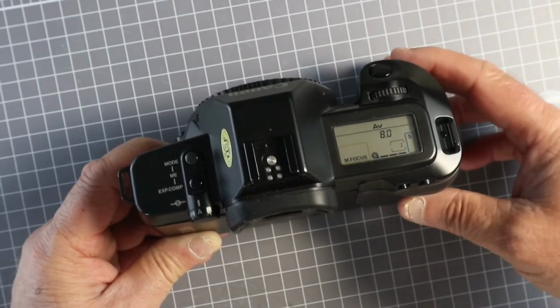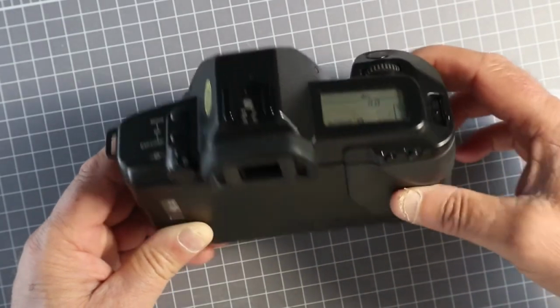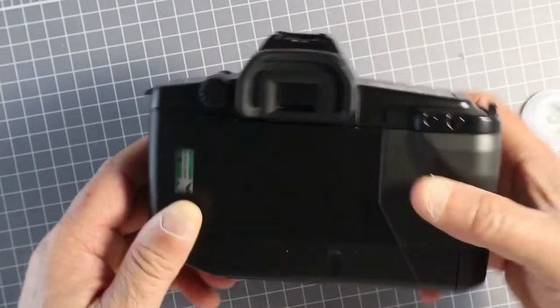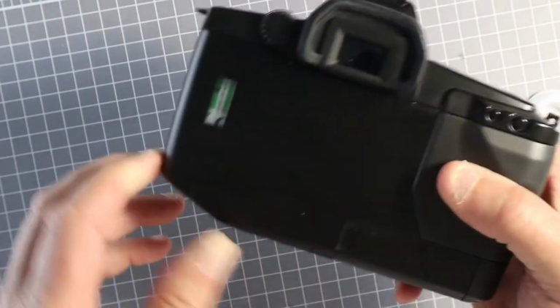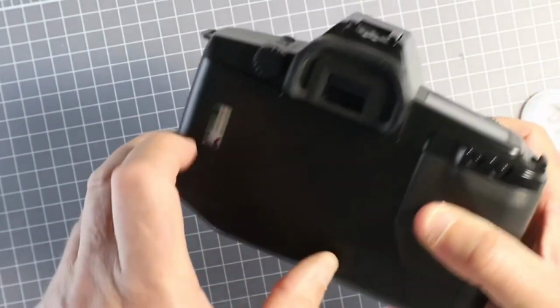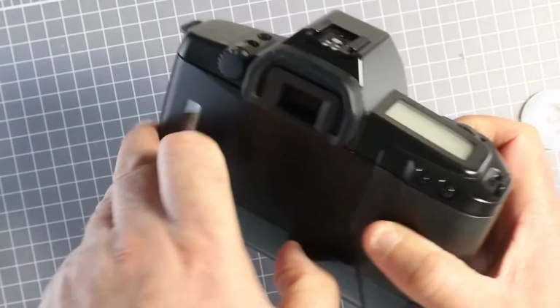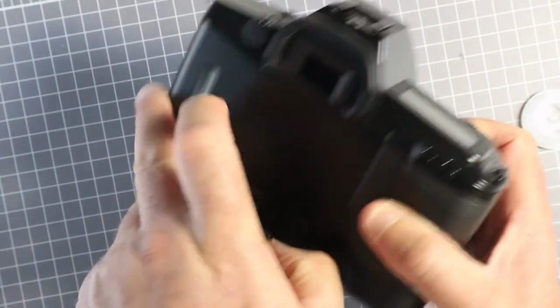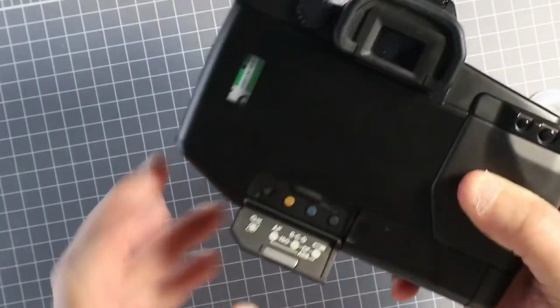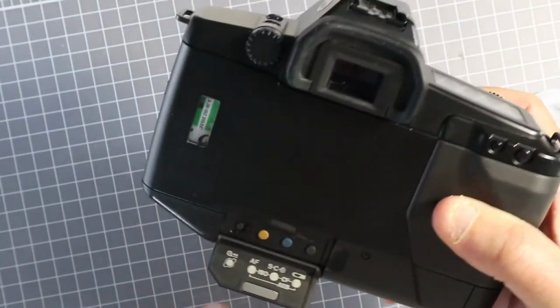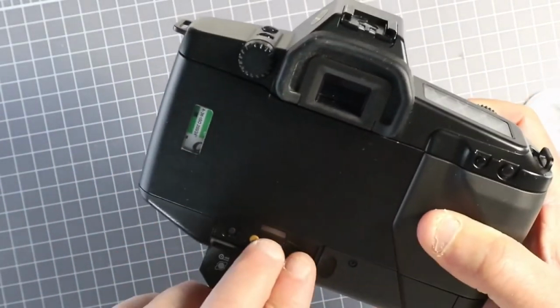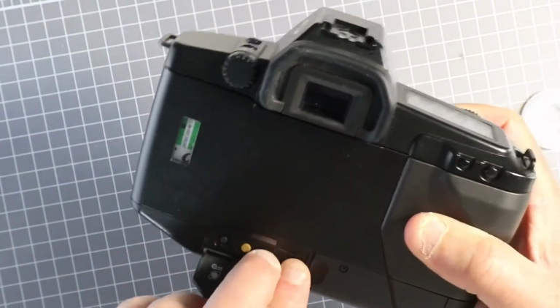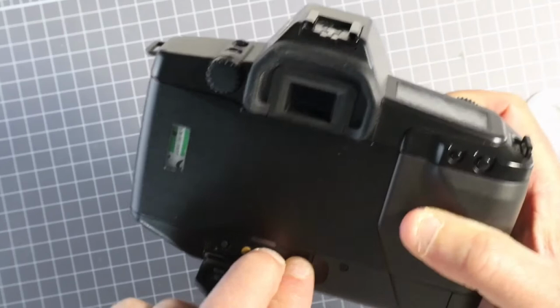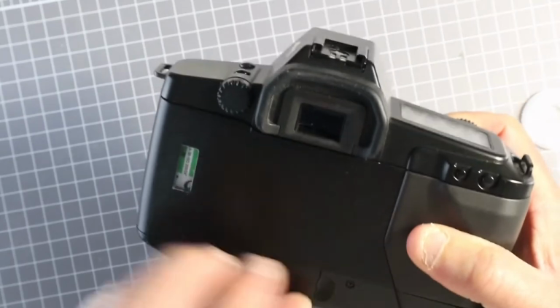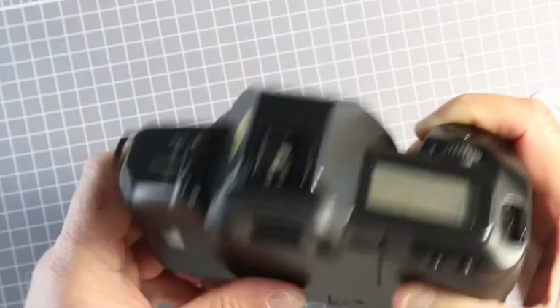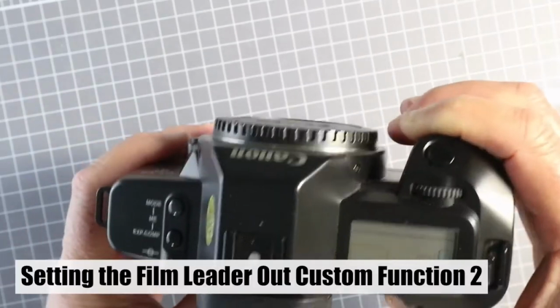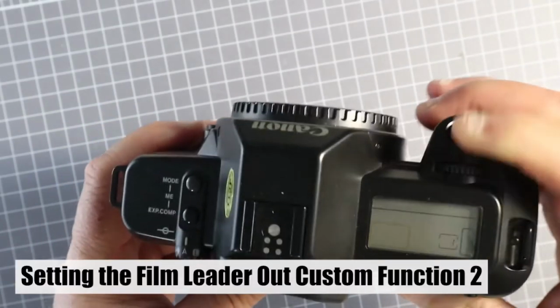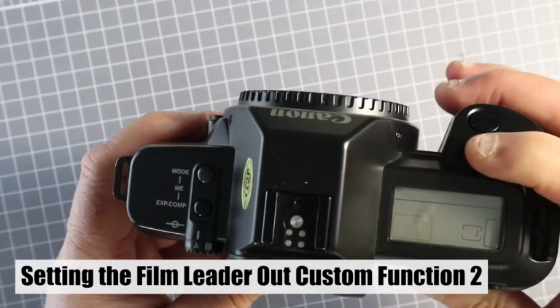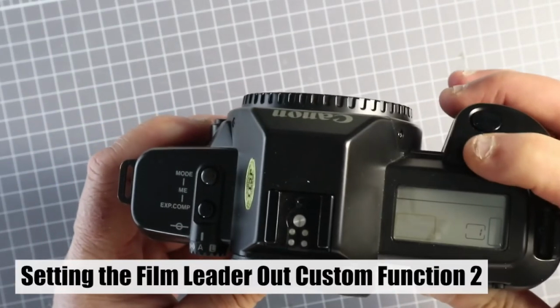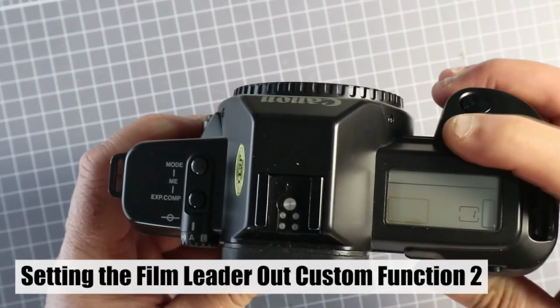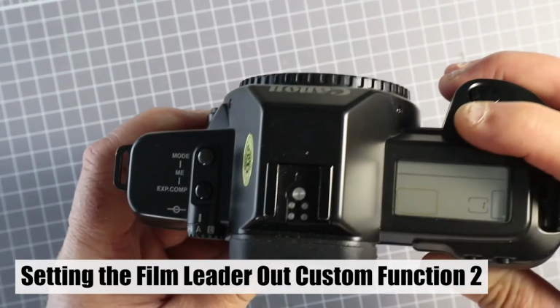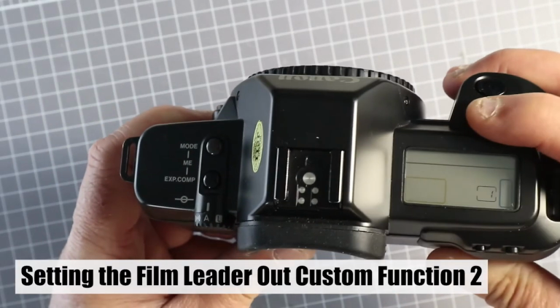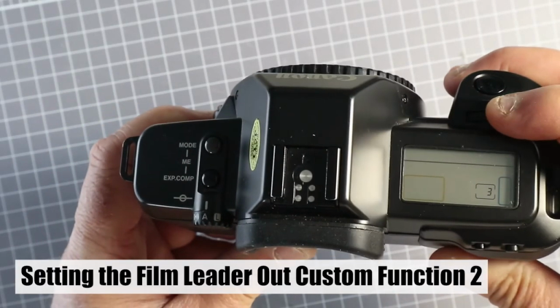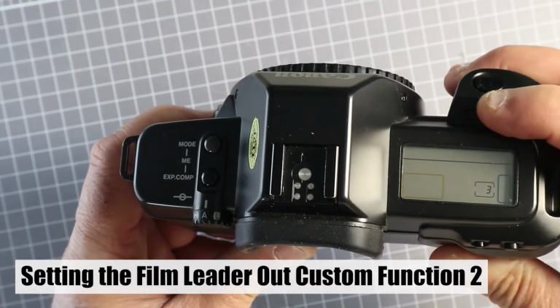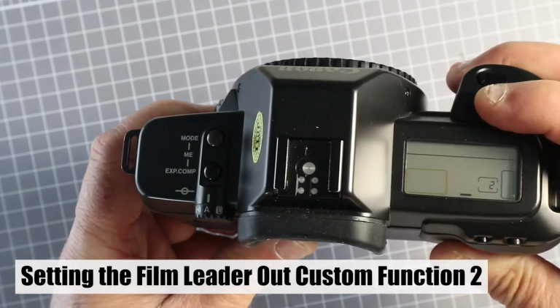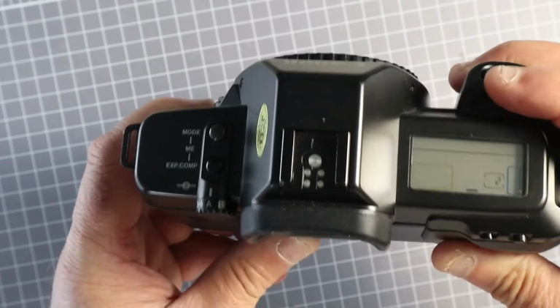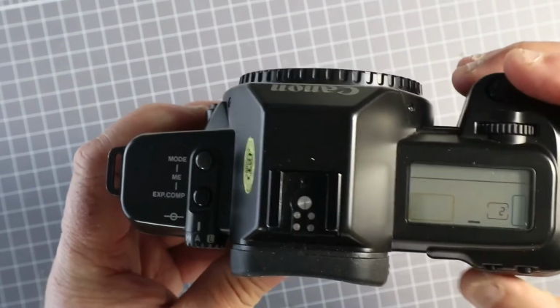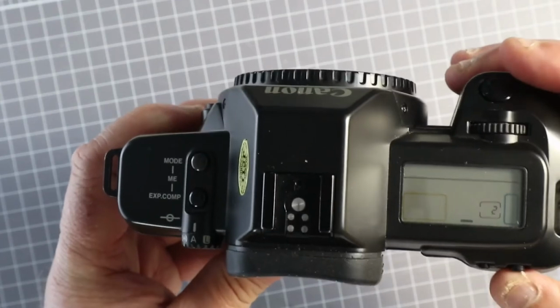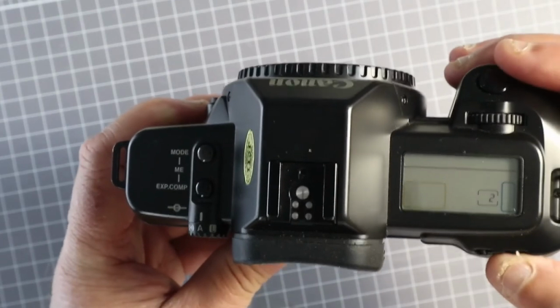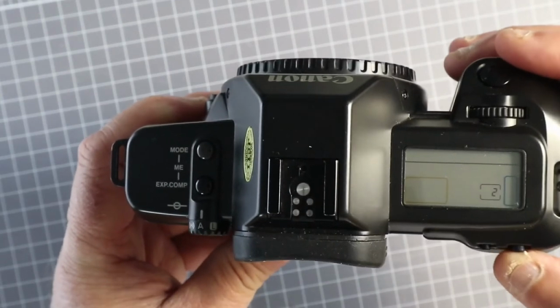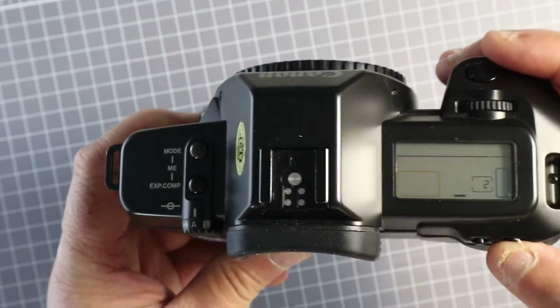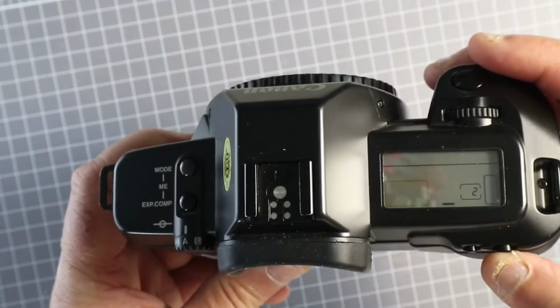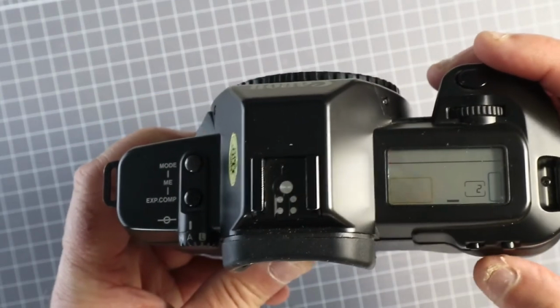The EOS RT, like the EOS 630, has custom functions. Custom function number two allows you to leave the film leader out after rewind.